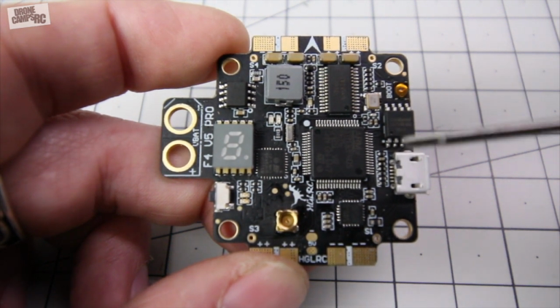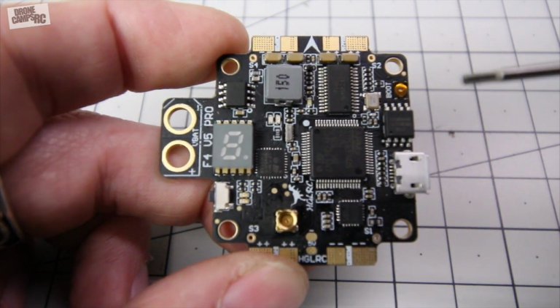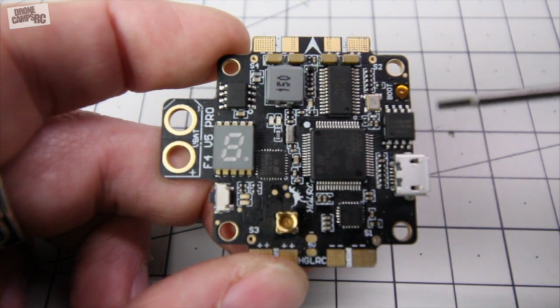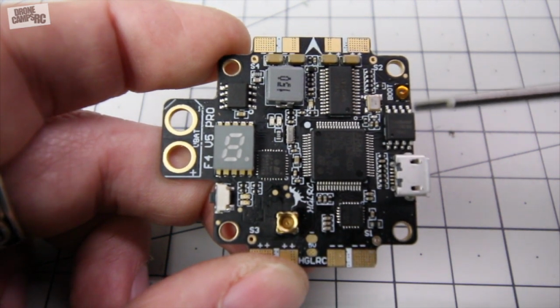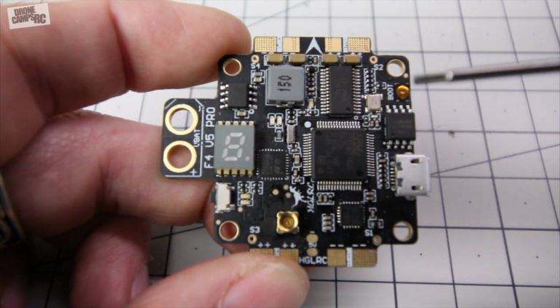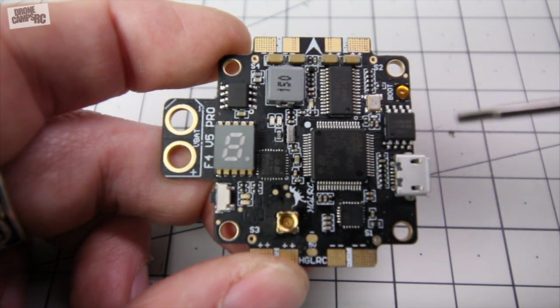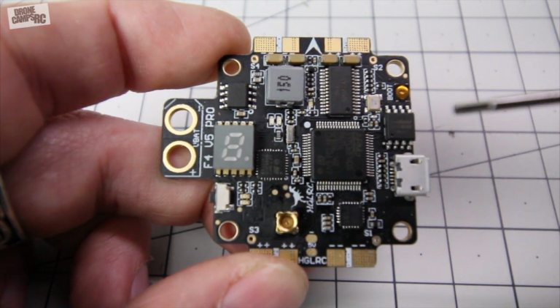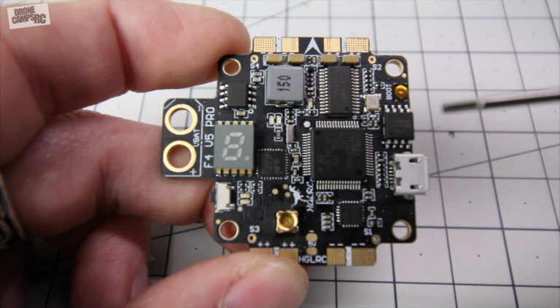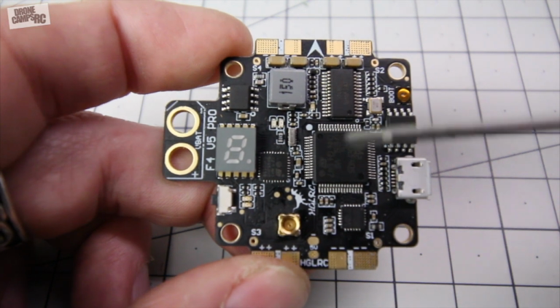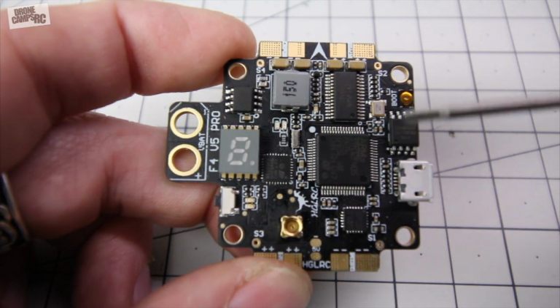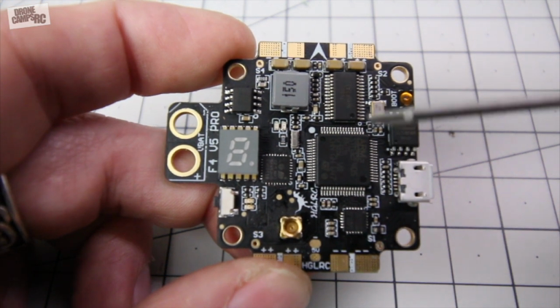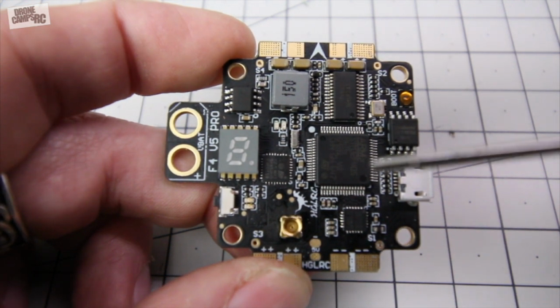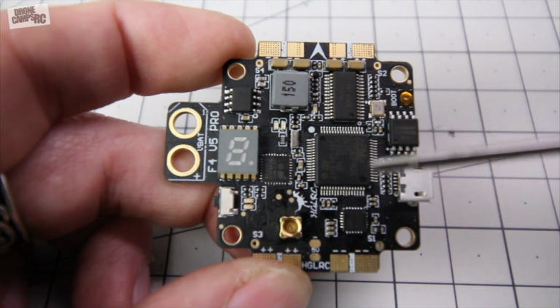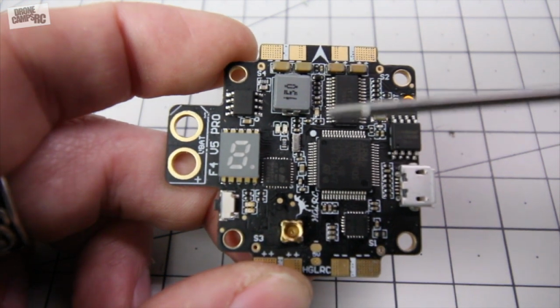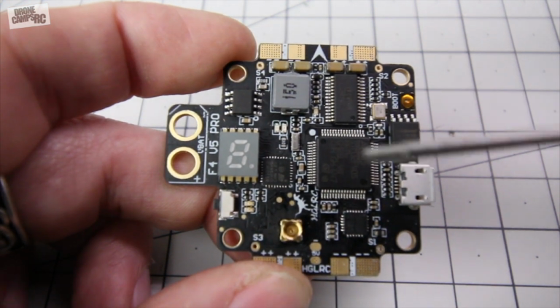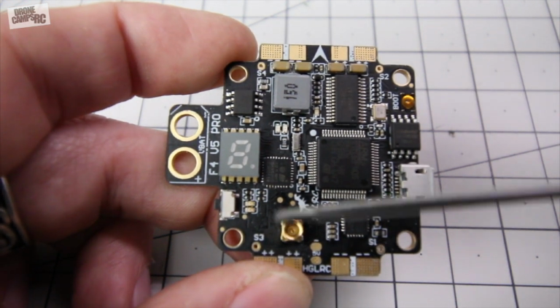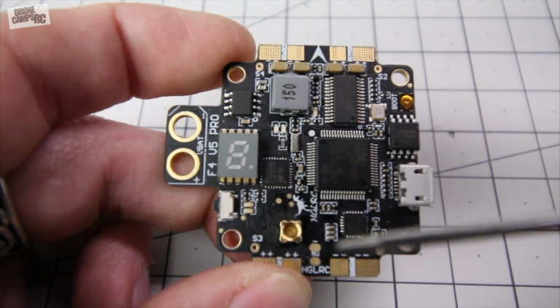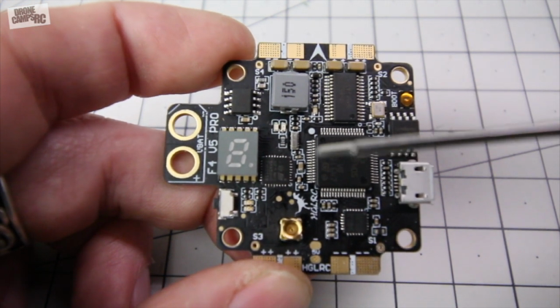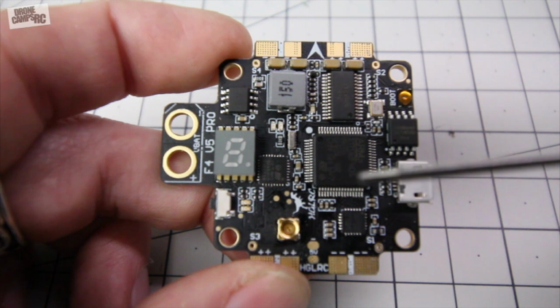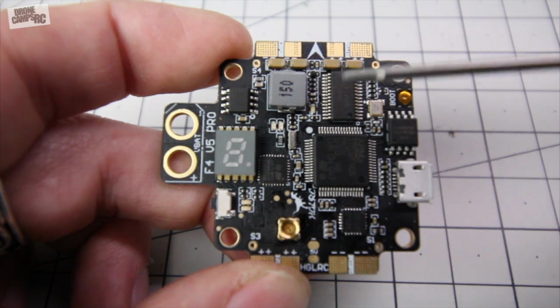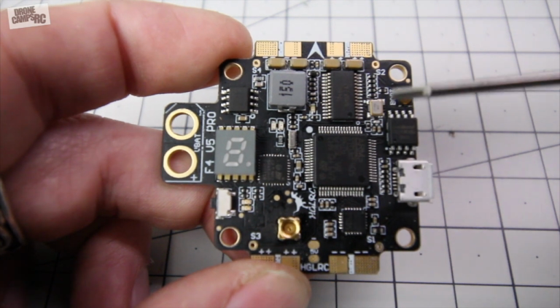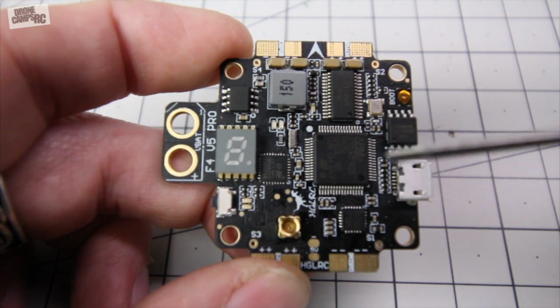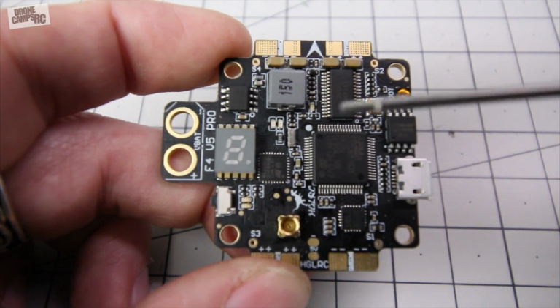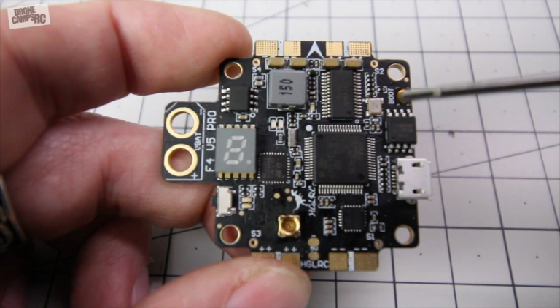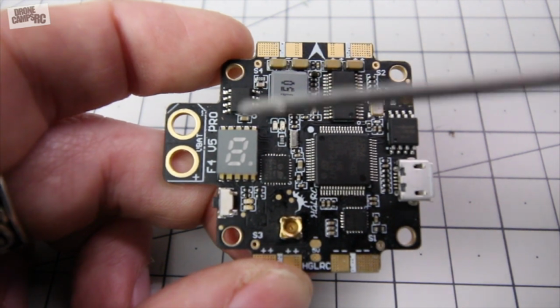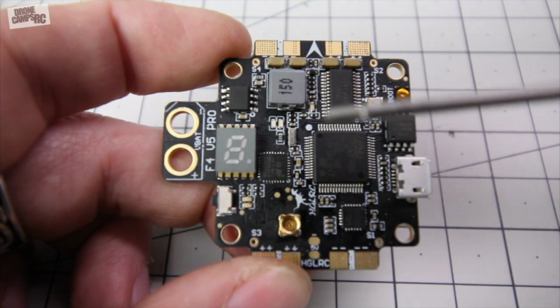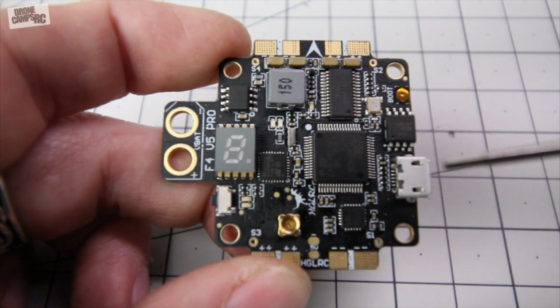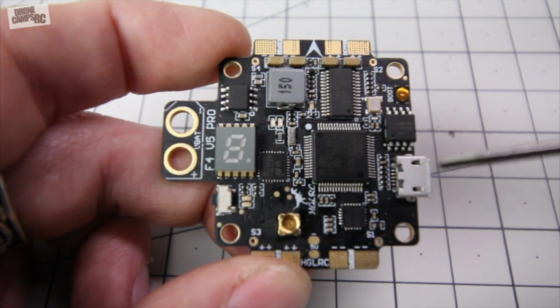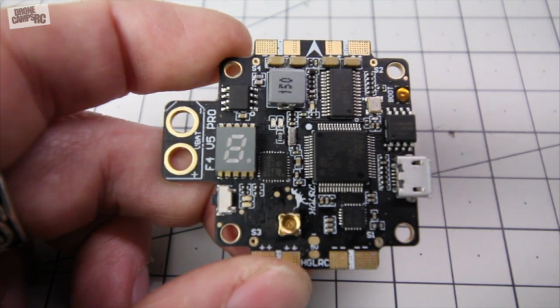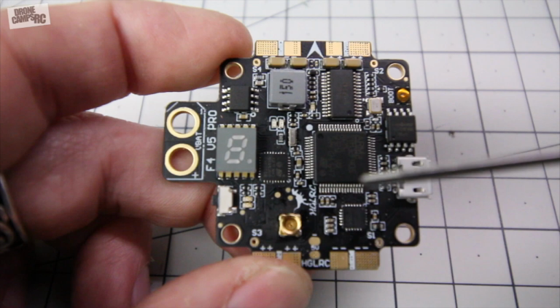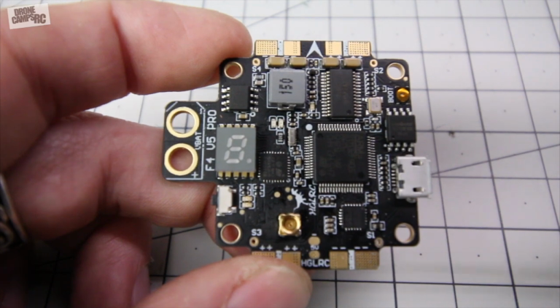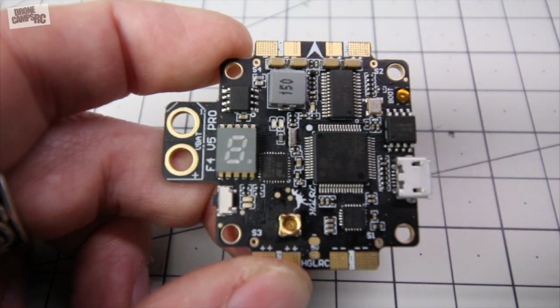You can load the firmware in Betaflight while holding that down, connect your cable and it will reflash. Once you reflash though, keep in mind it does reset all of your modes and settings. Any of your PIDs that were on there — it sets everything back to the default, but you'd be able to access your board again.